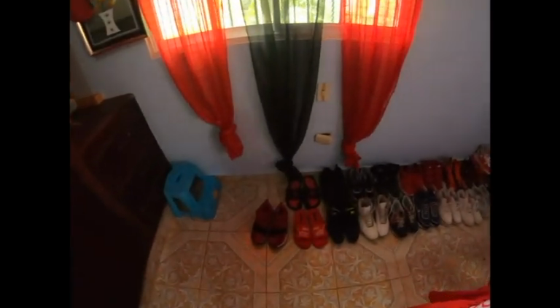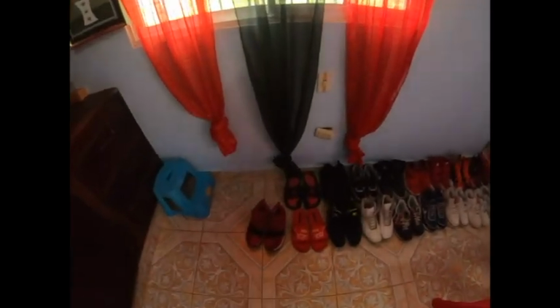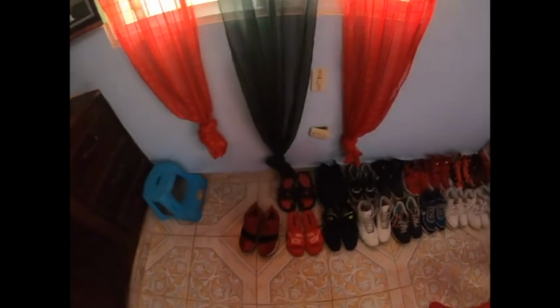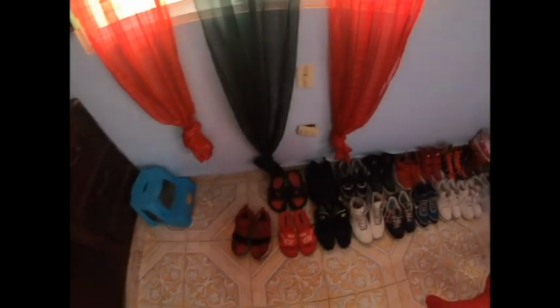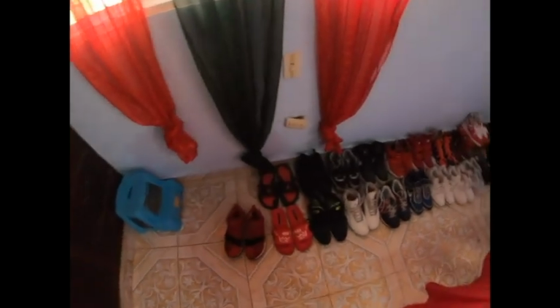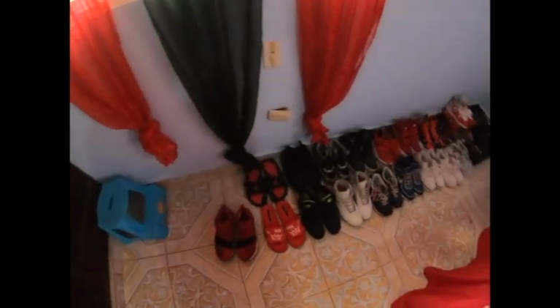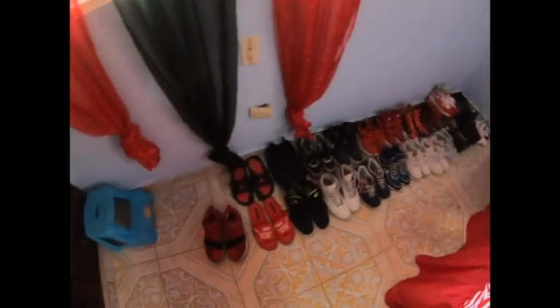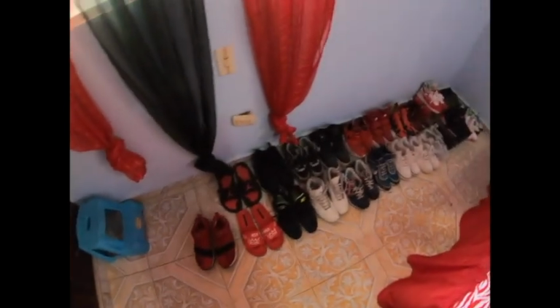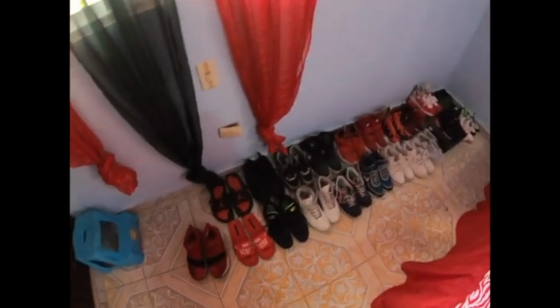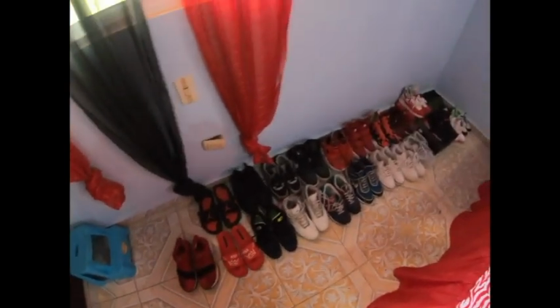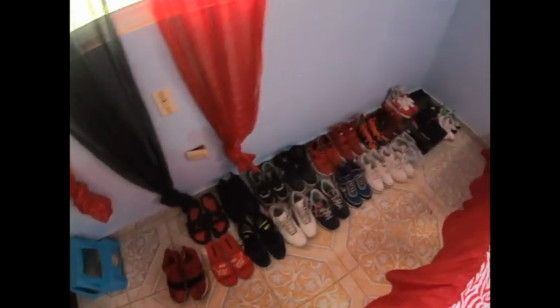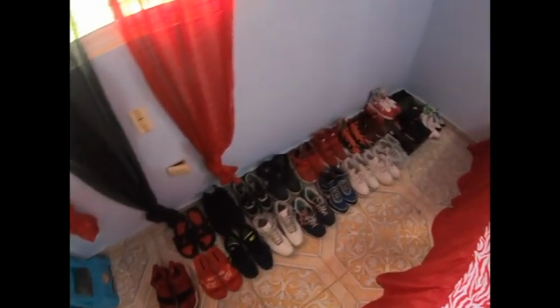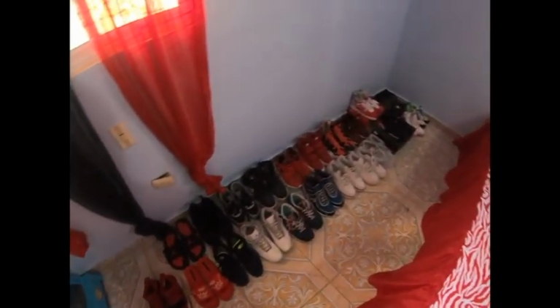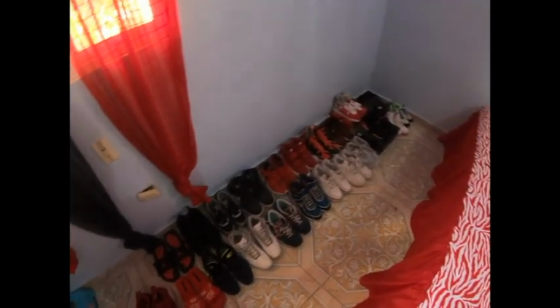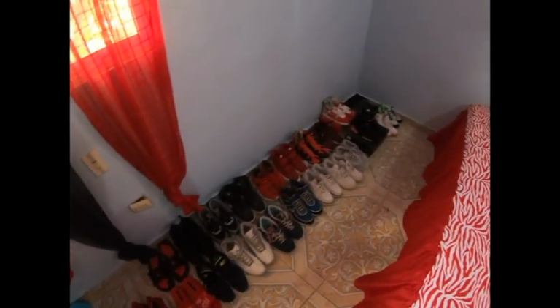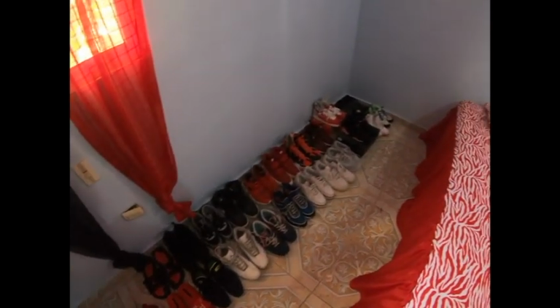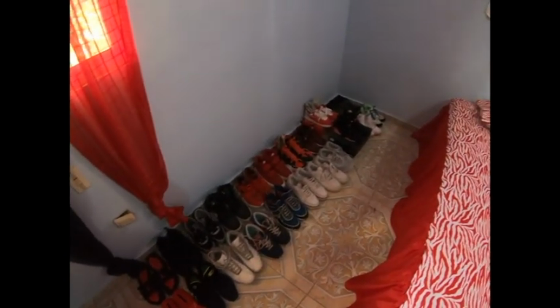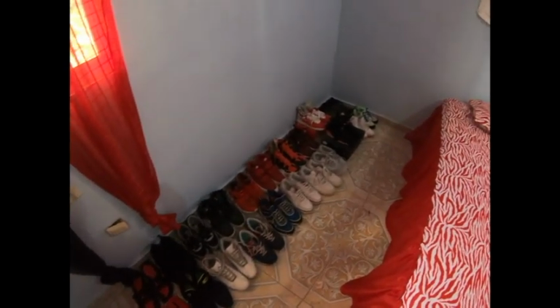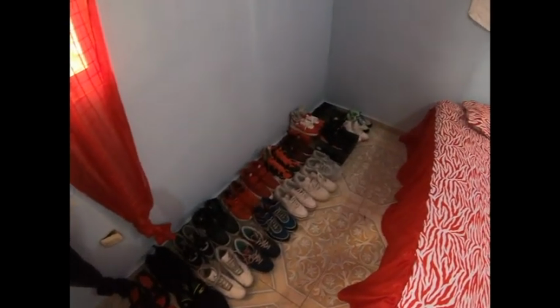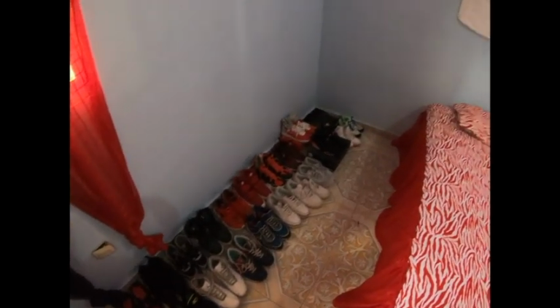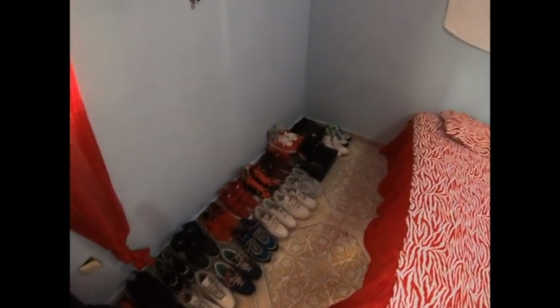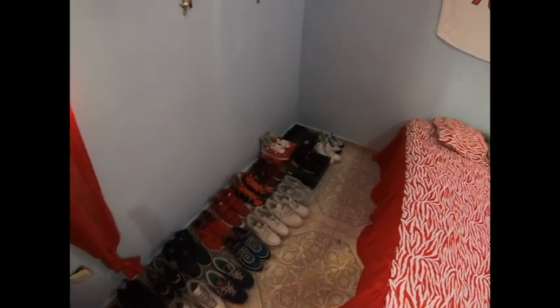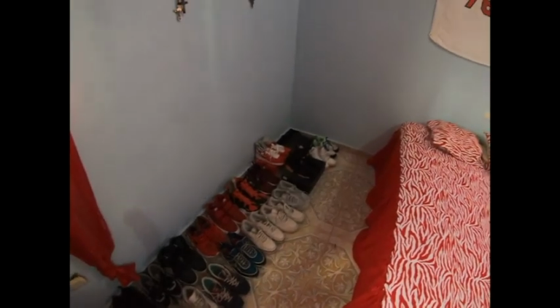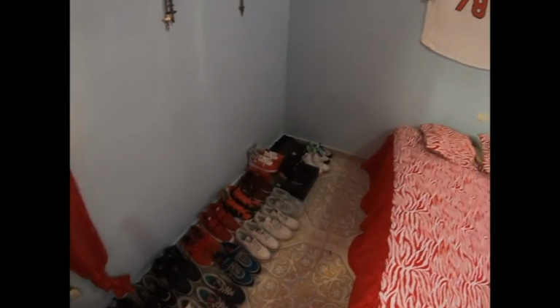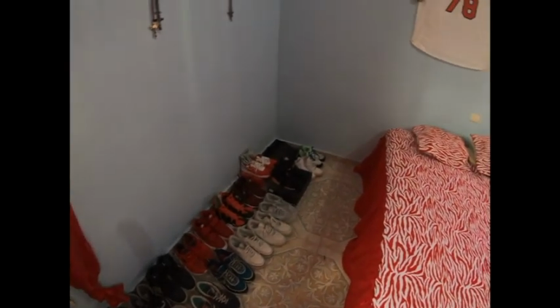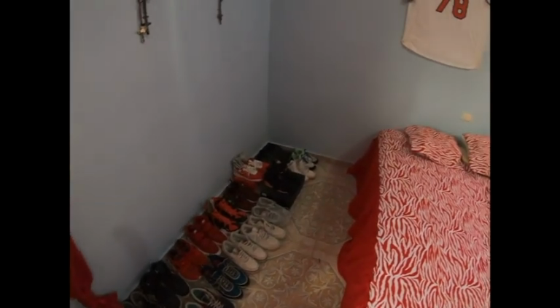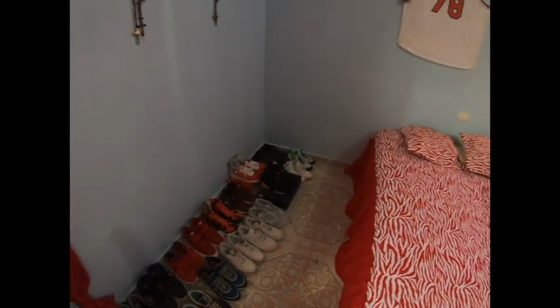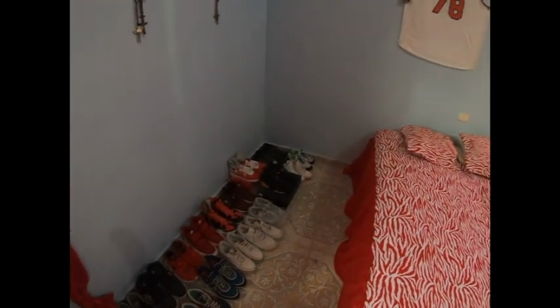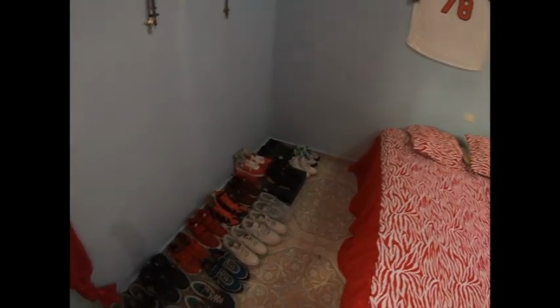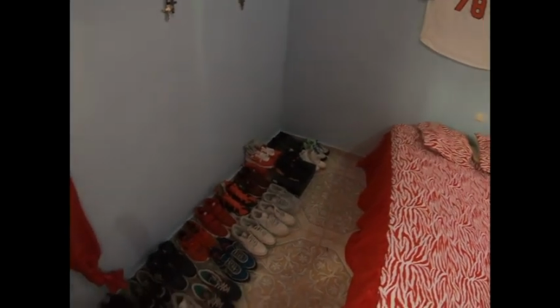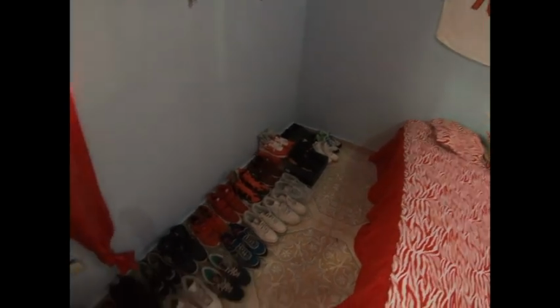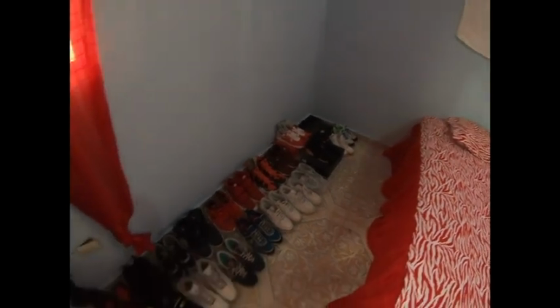The sneaker collection - got to keep the kicks nice and fresh. Shout out to the homie Matteo, keeps me in the ladies' joints.